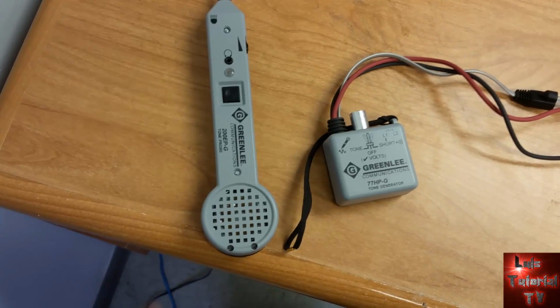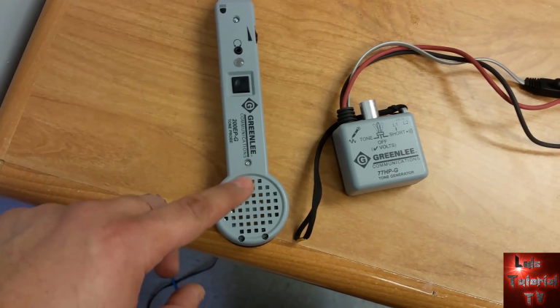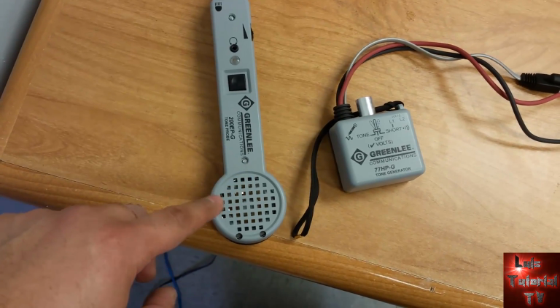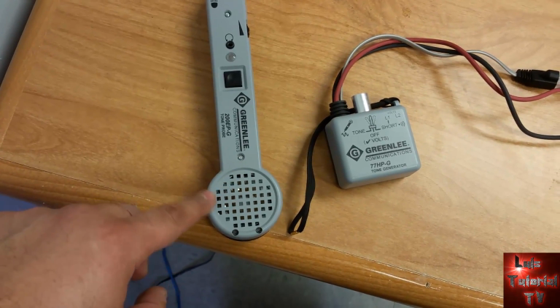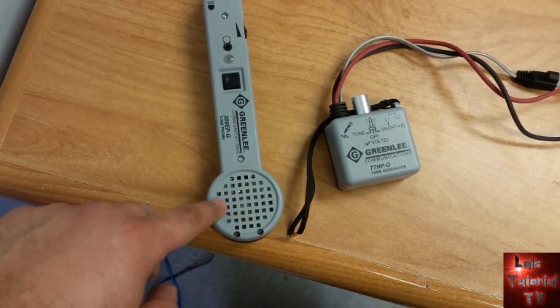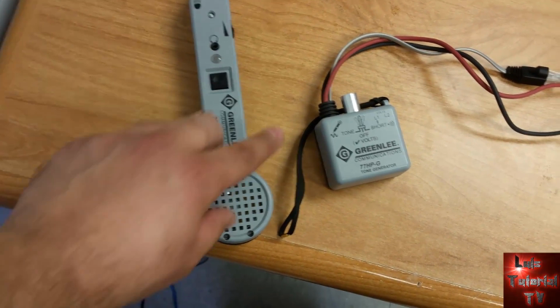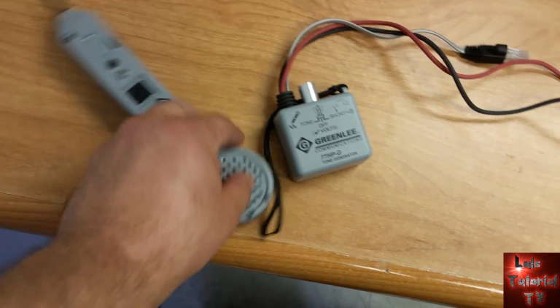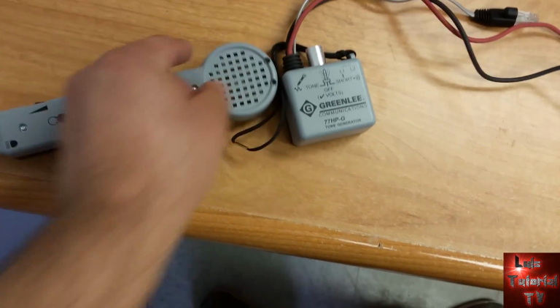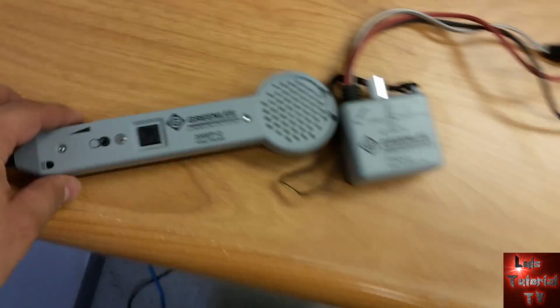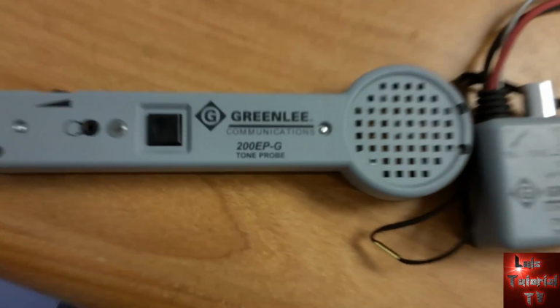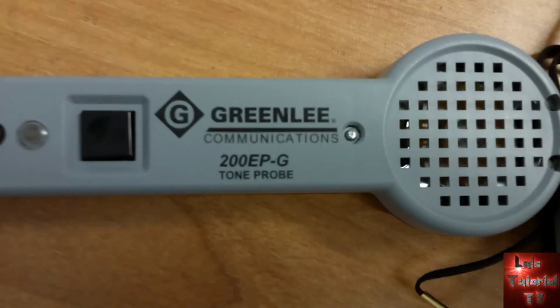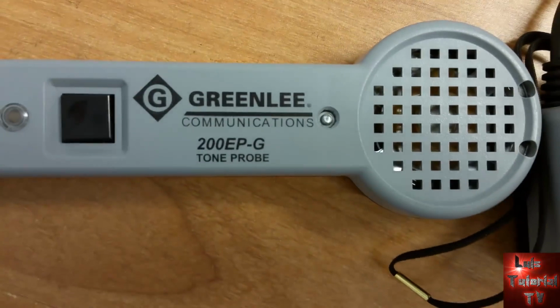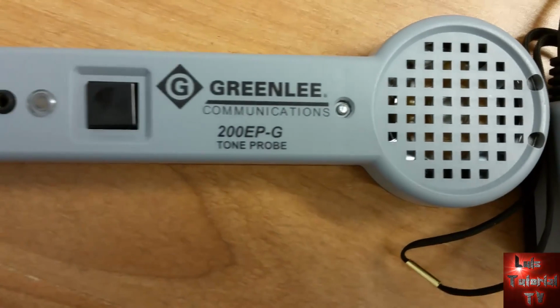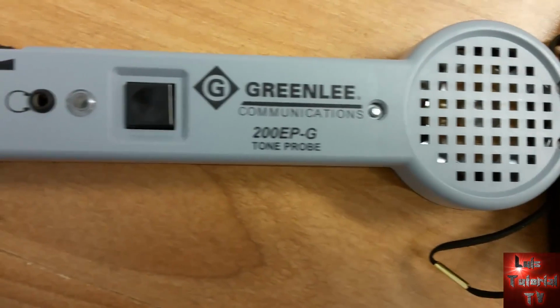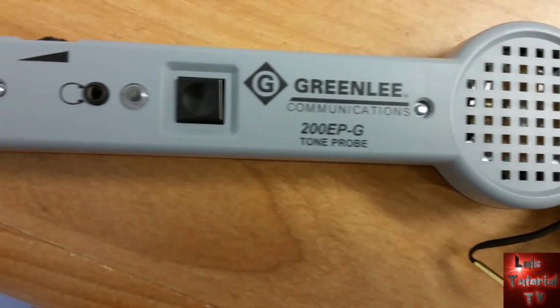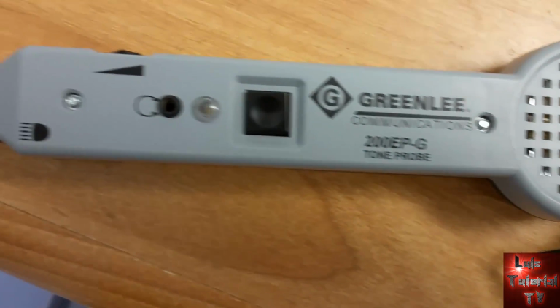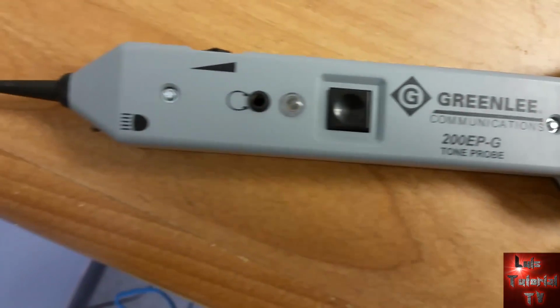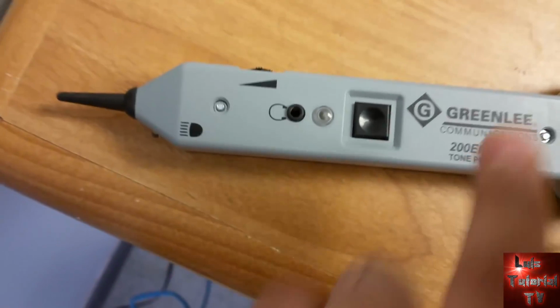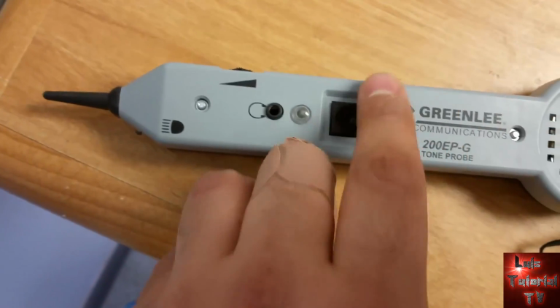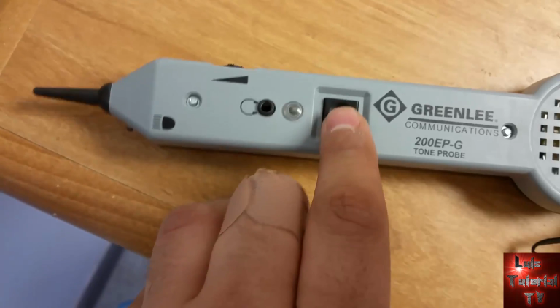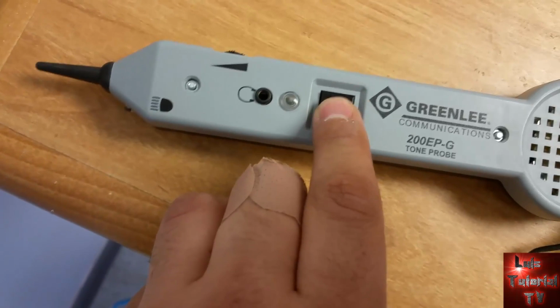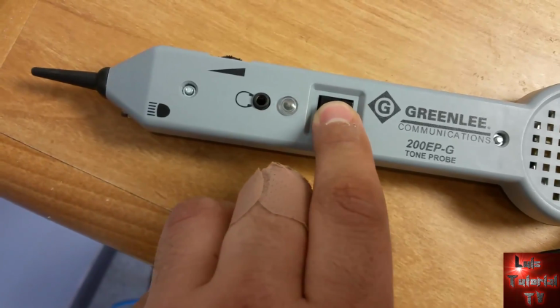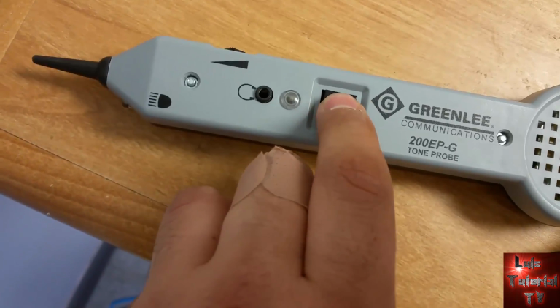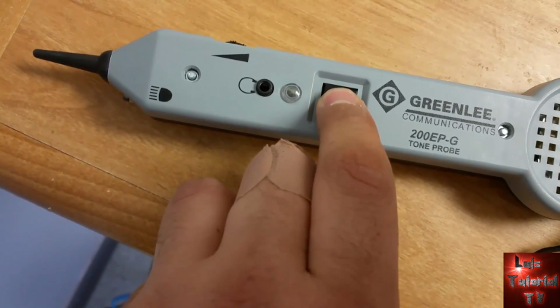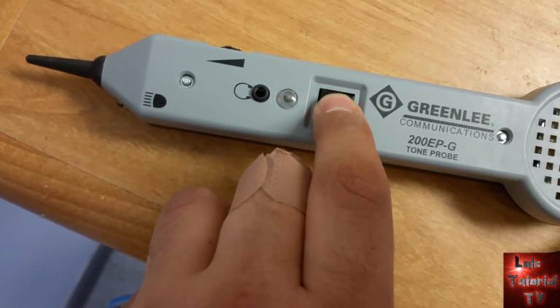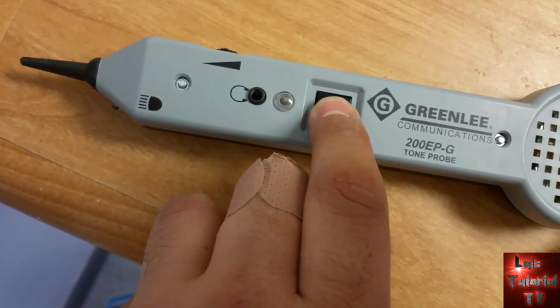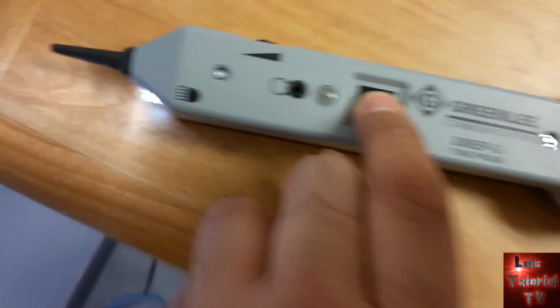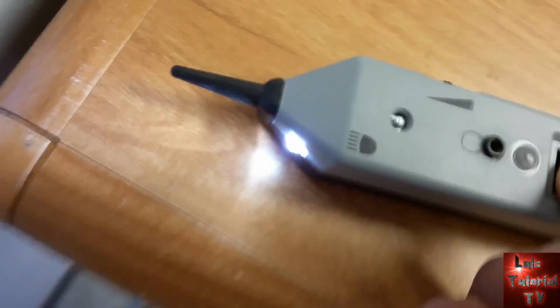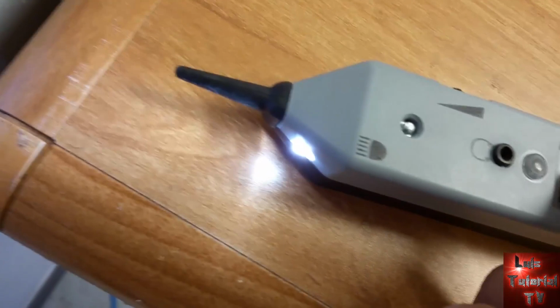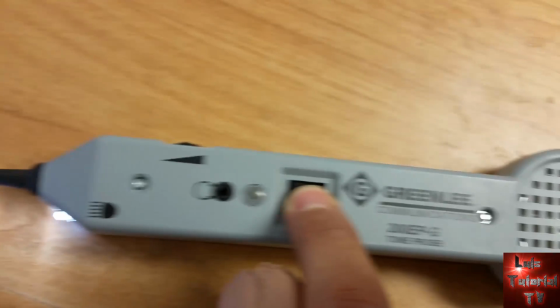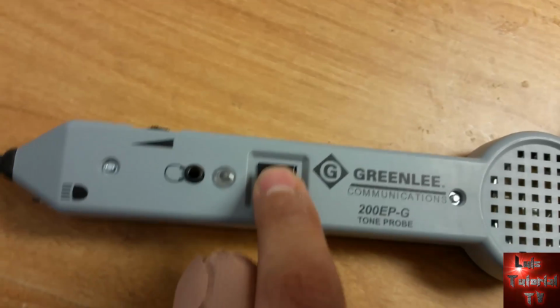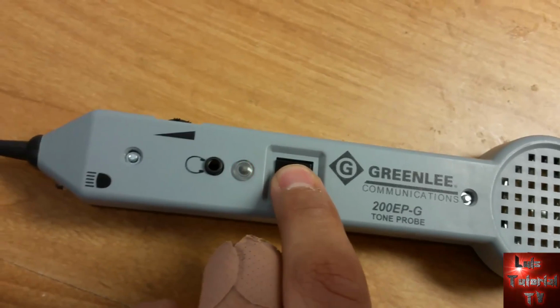We are going to go ahead and review the Greenlee 200 EPG Toner Probe. Really basic looking — it has one button. You press it halfway and it'll tone, and you press it all the way down and it has a flashlight.